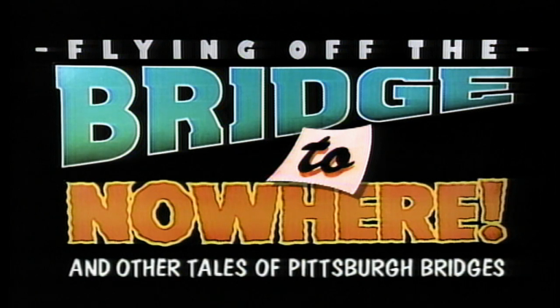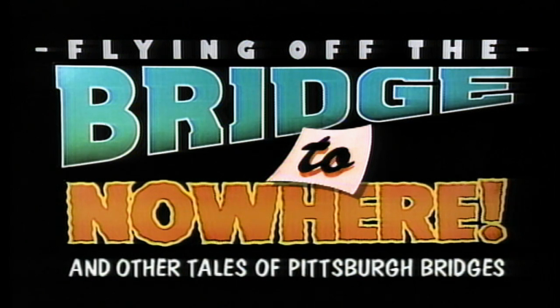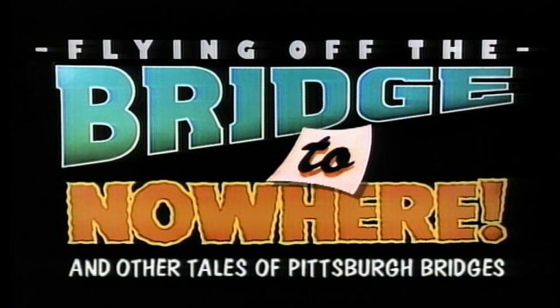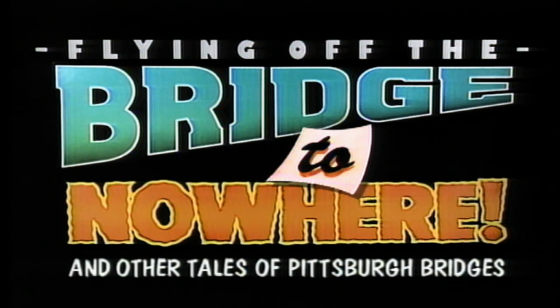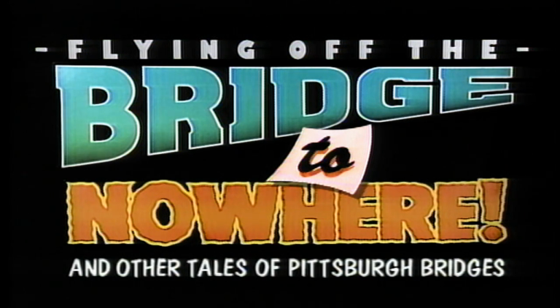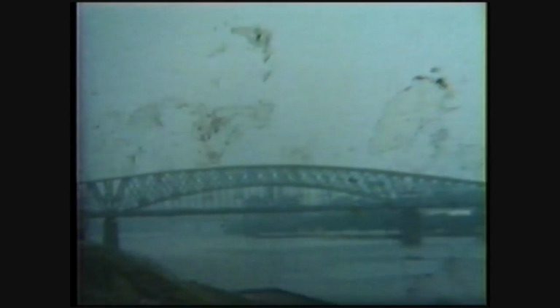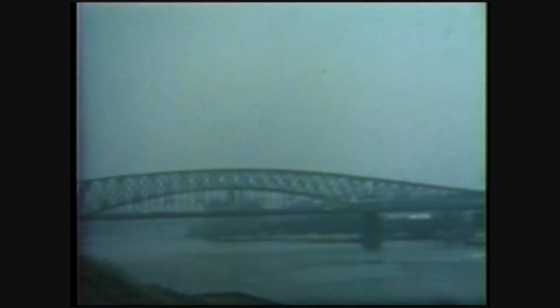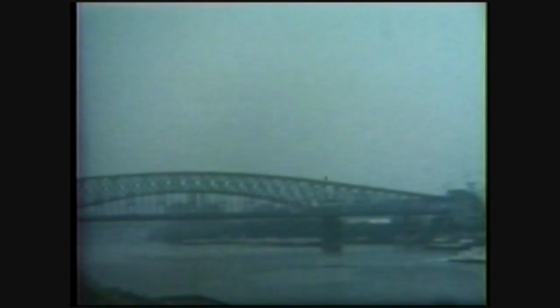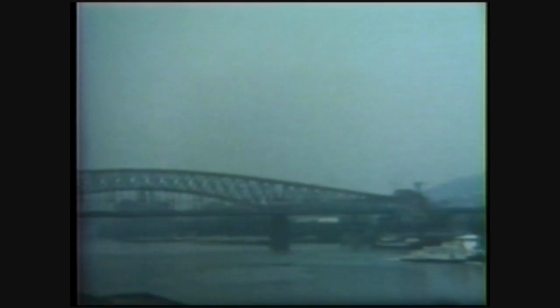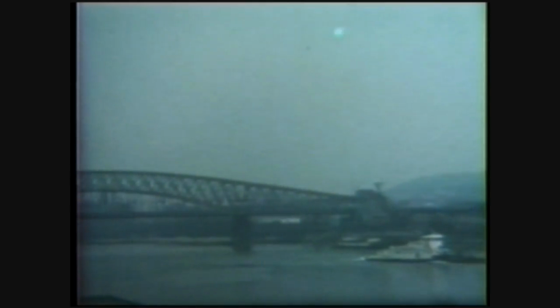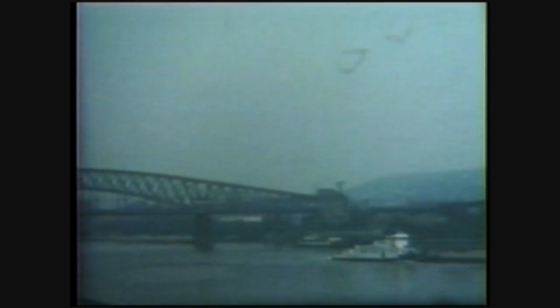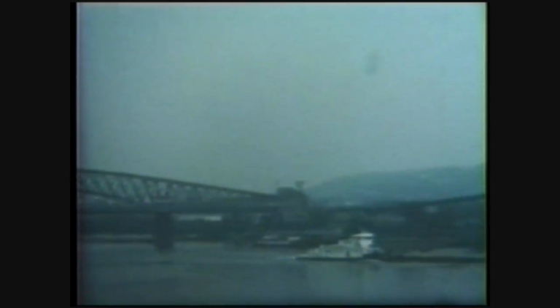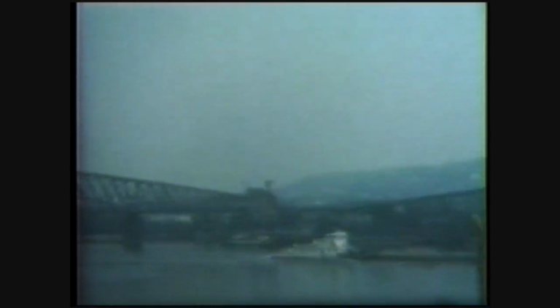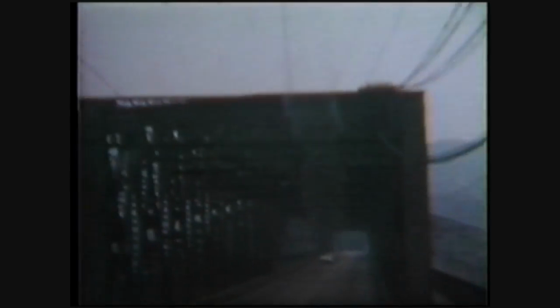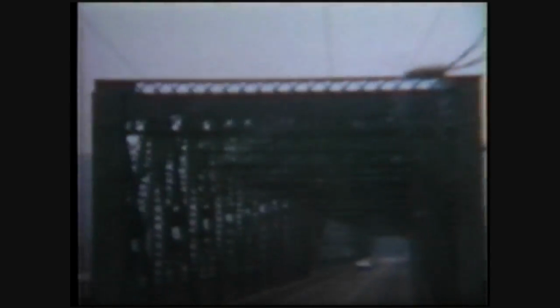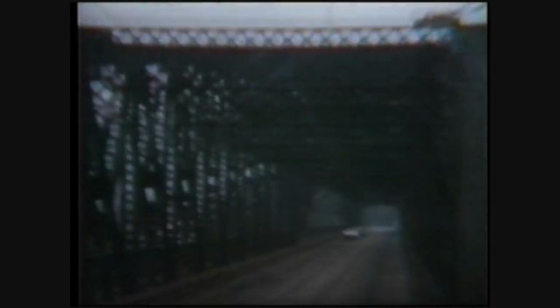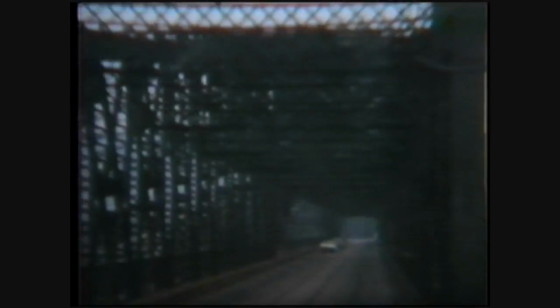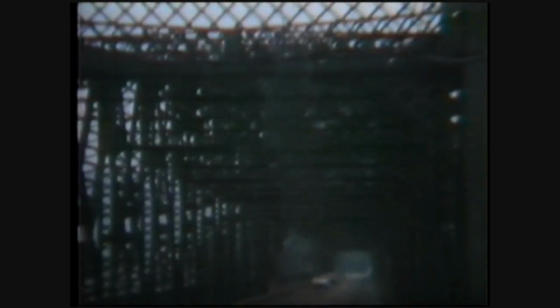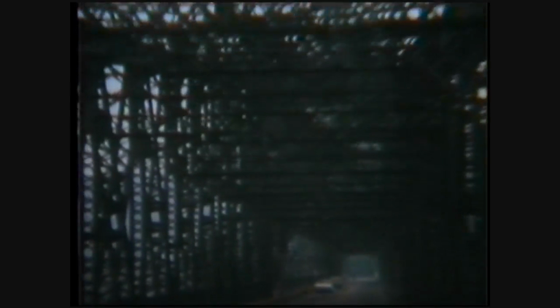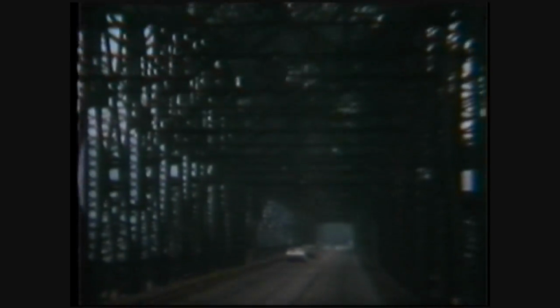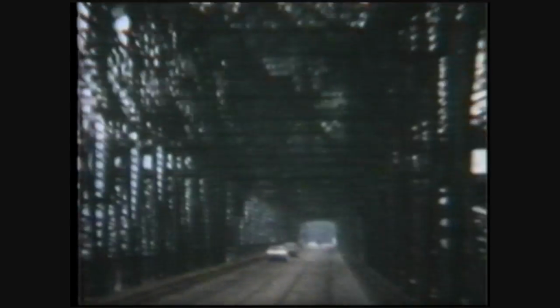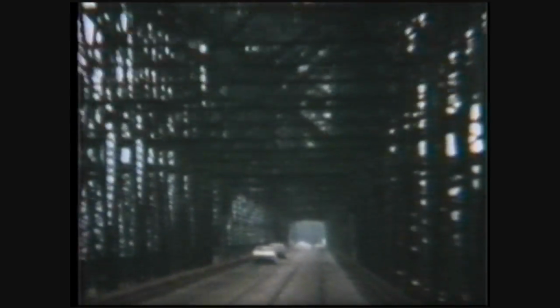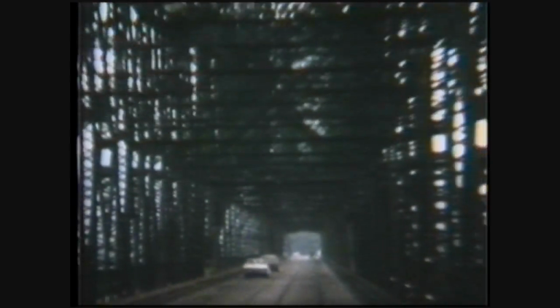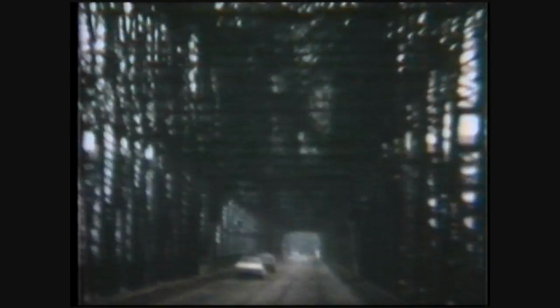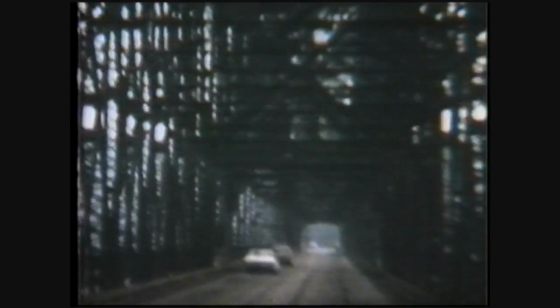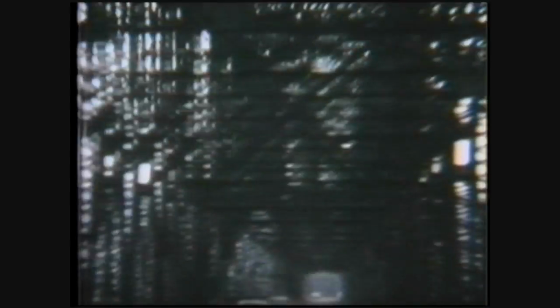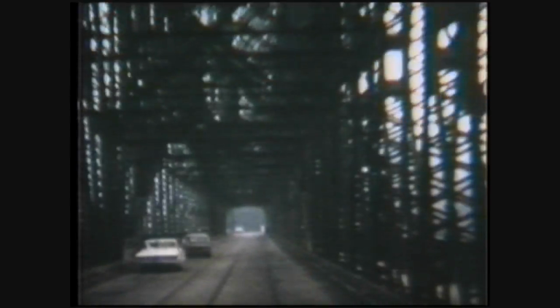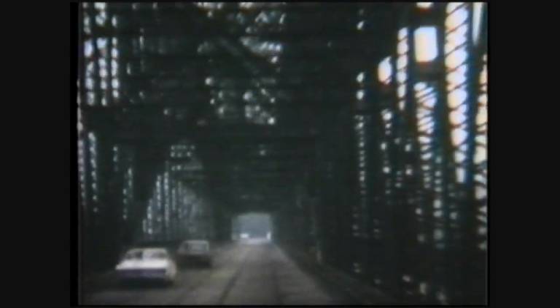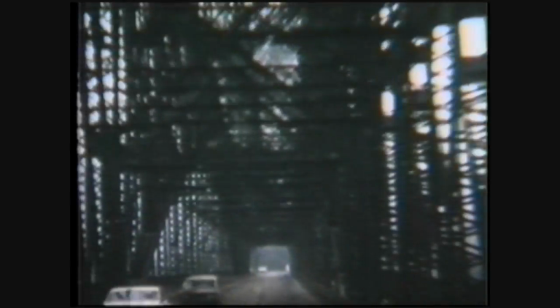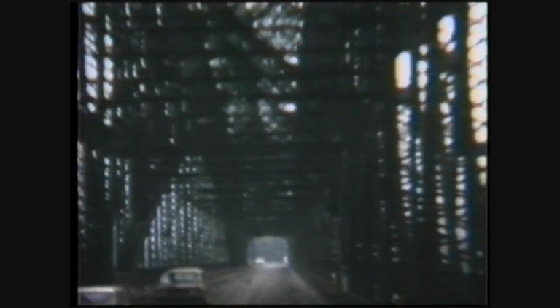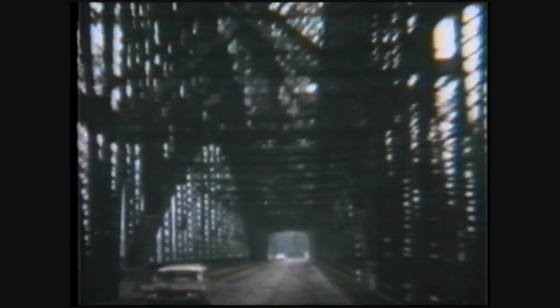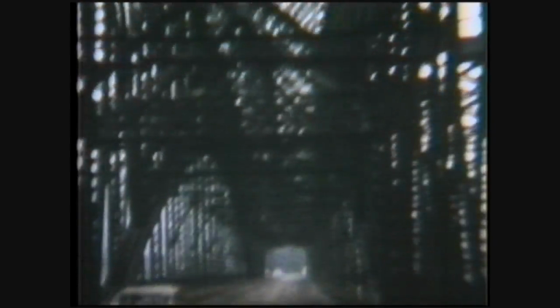But even with fixing, bridges don't last forever. The old Brady Street Bridge was built by the city in 1896 and was this area's first toll-free river crossing. It was a through truss across the Mon from Soho to the south side.